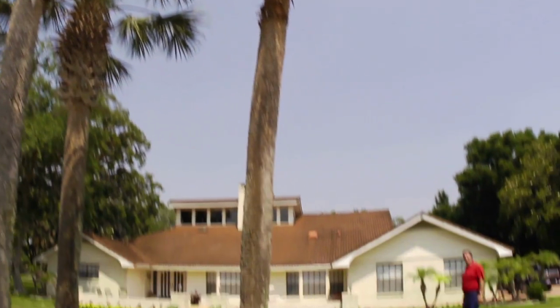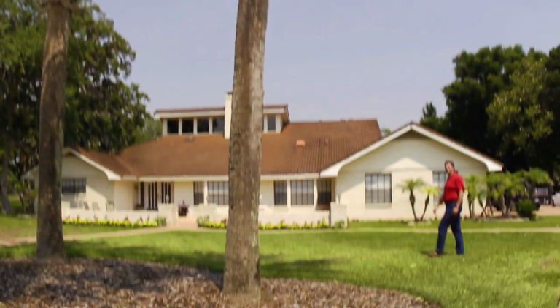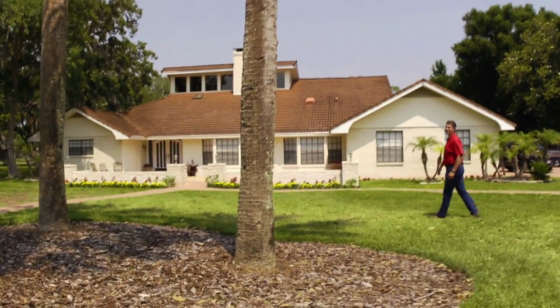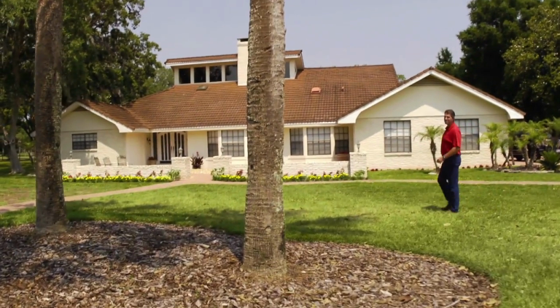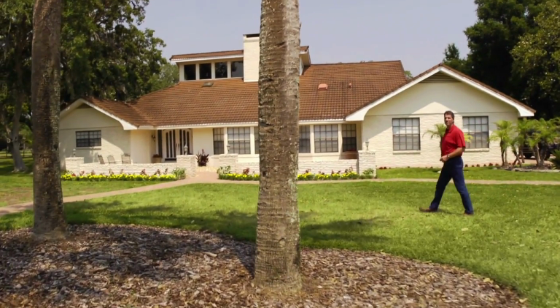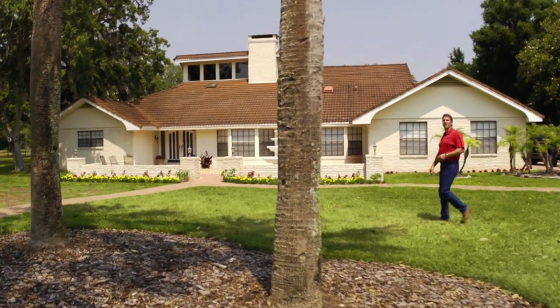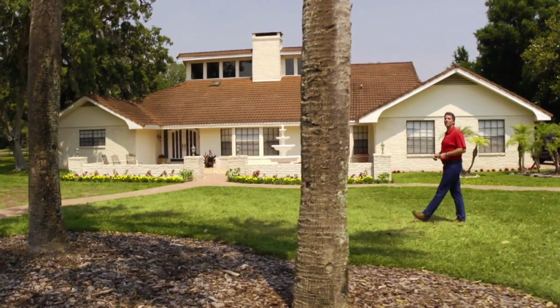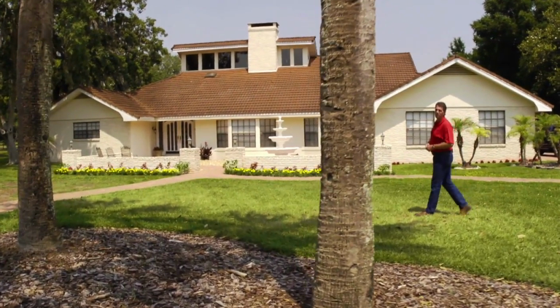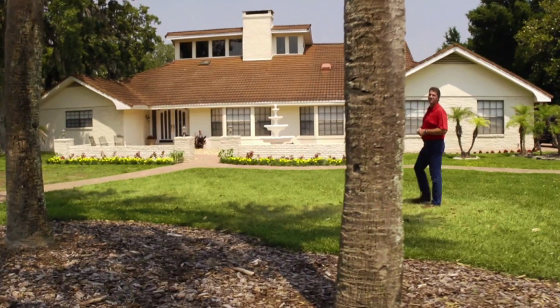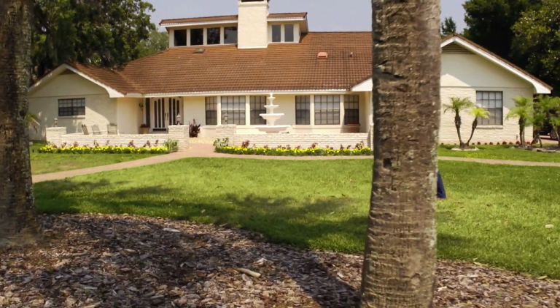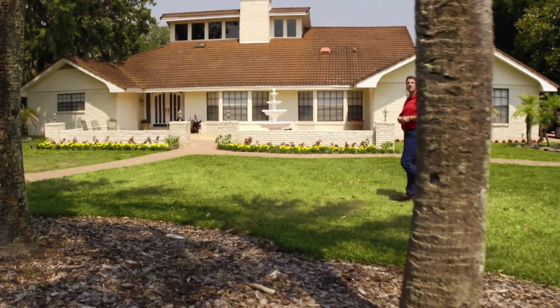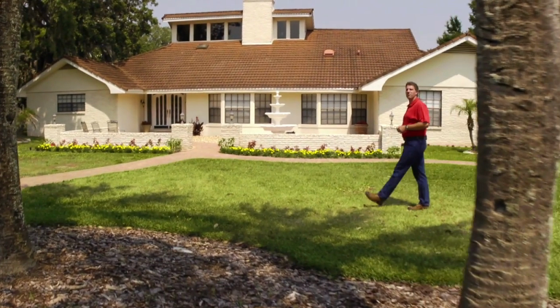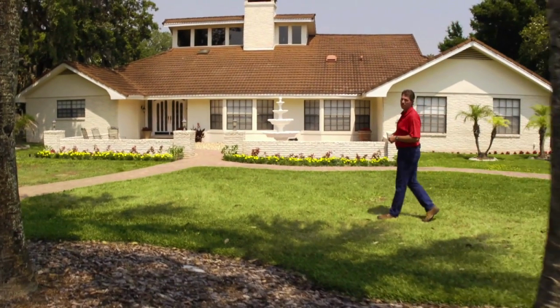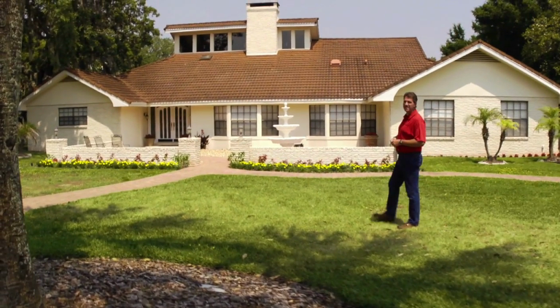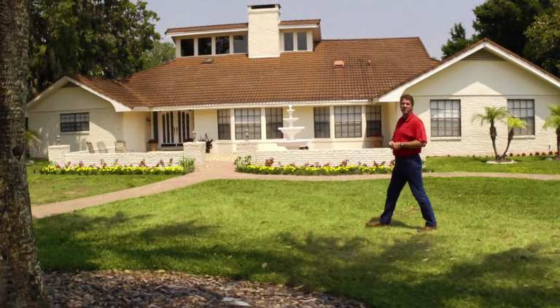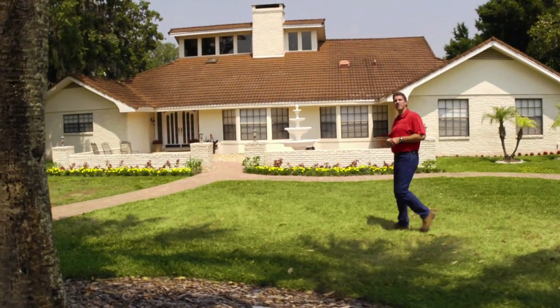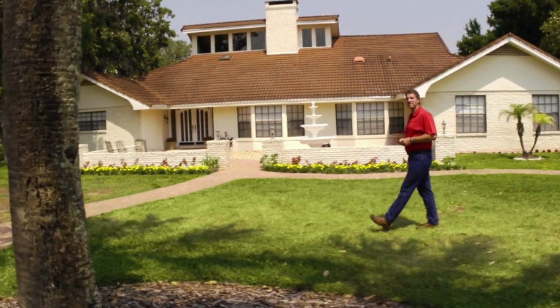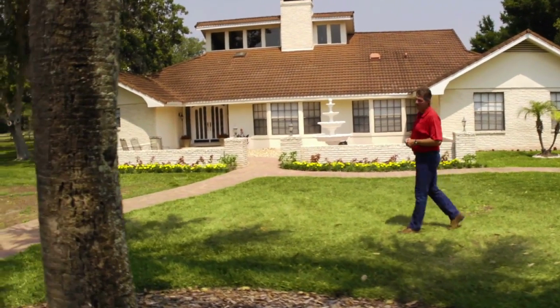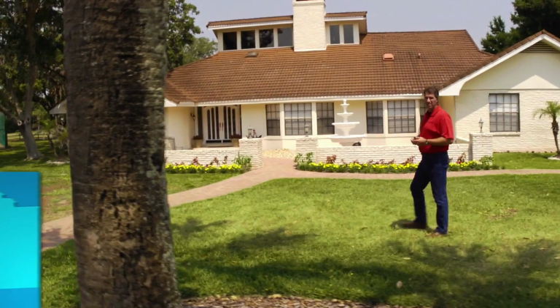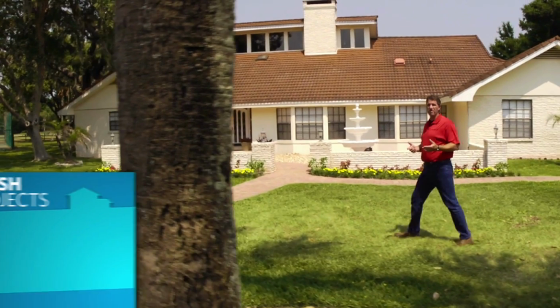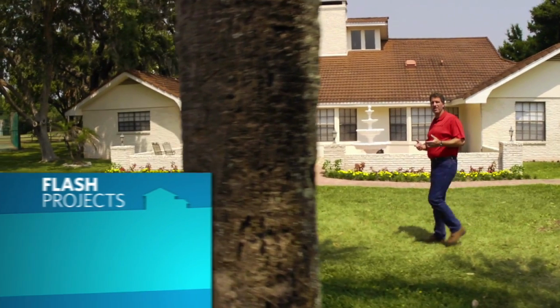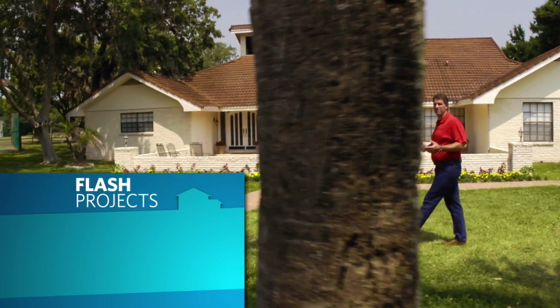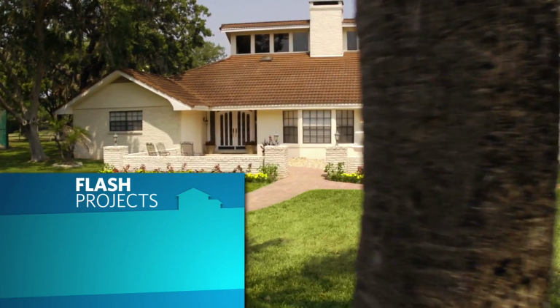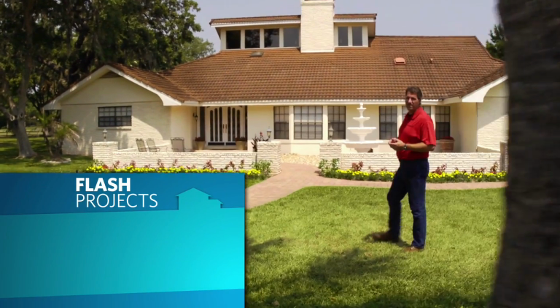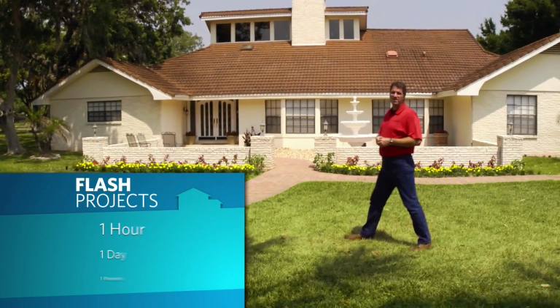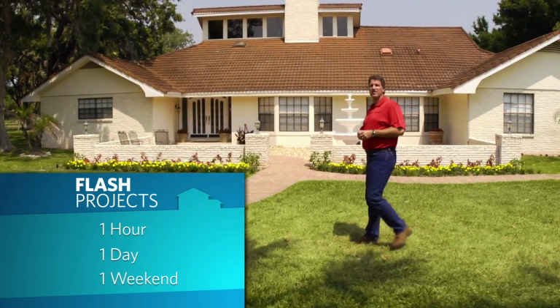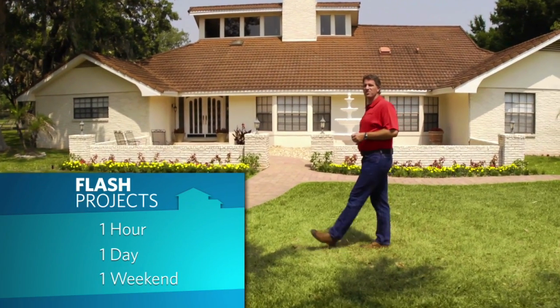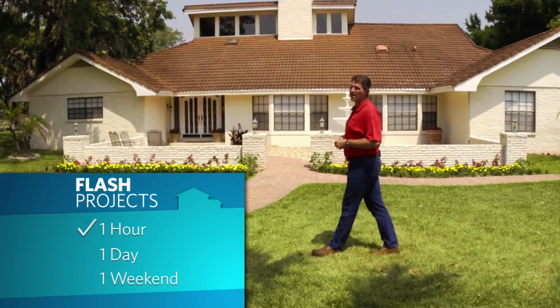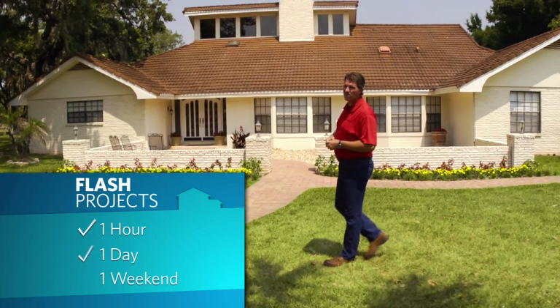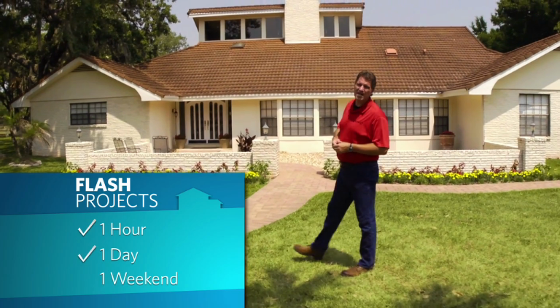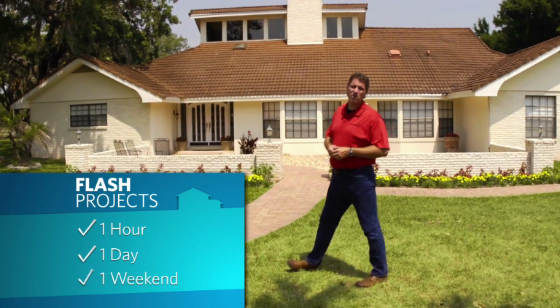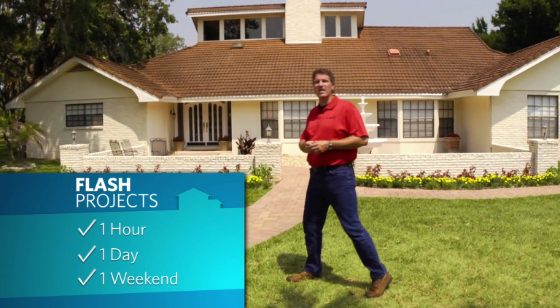Hi, this is Mike from Flash. We get a lot of calls from homeowners asking what they can do to protect their homes during hurricane season or high wind events. Well in this video we're going to talk about some of those things — things you can do in one hour, one day, or one weekend.